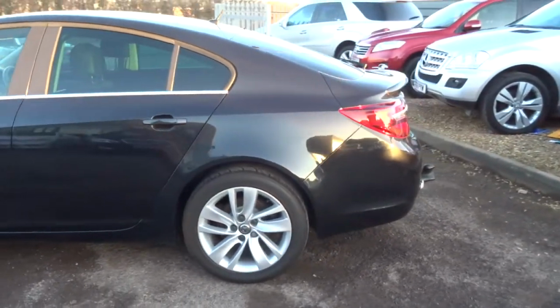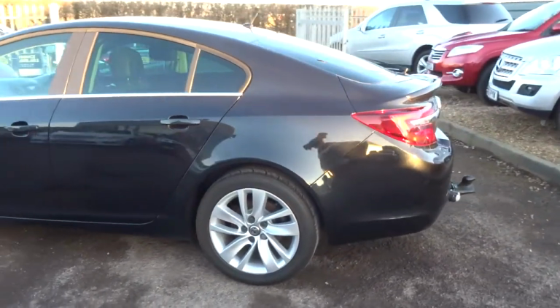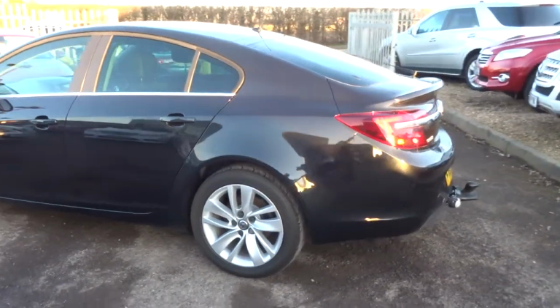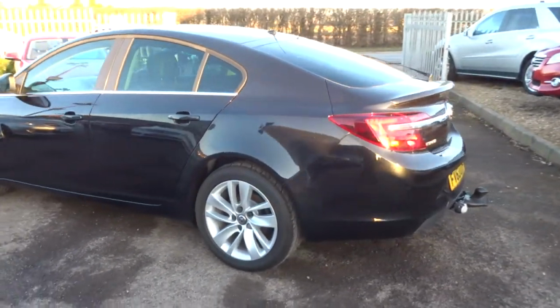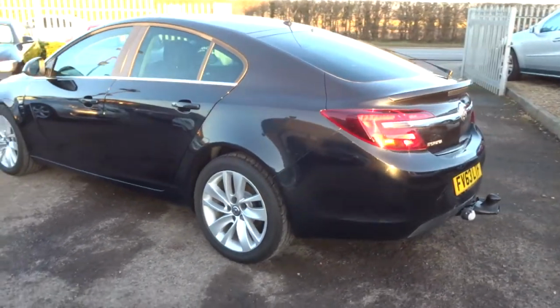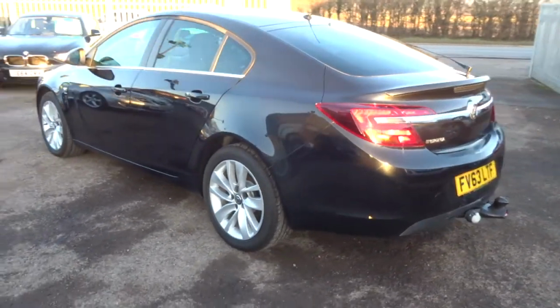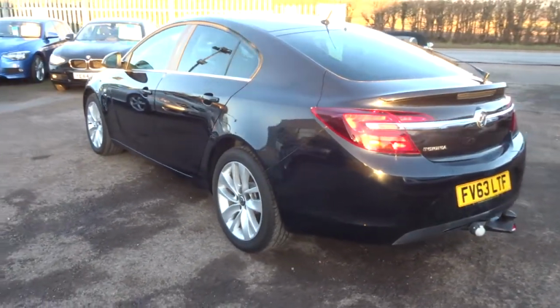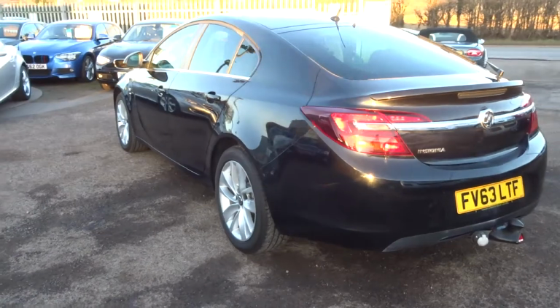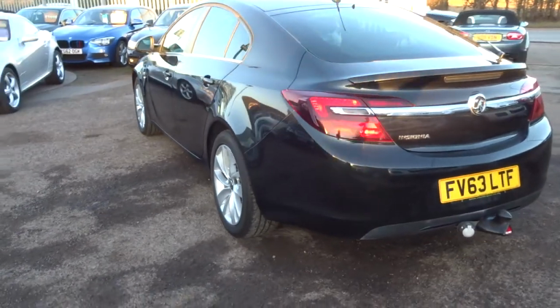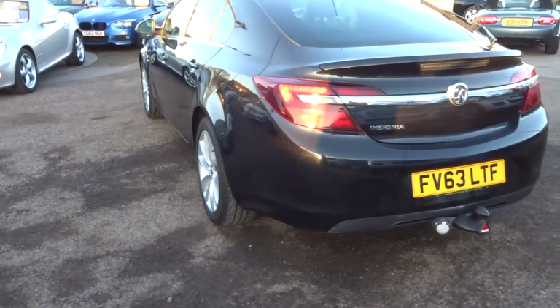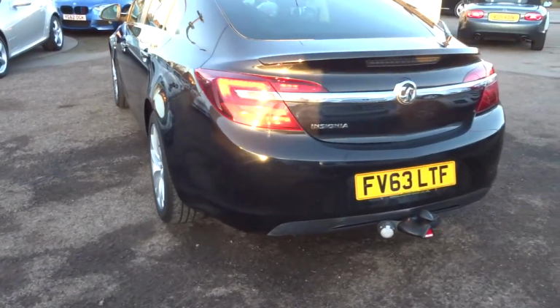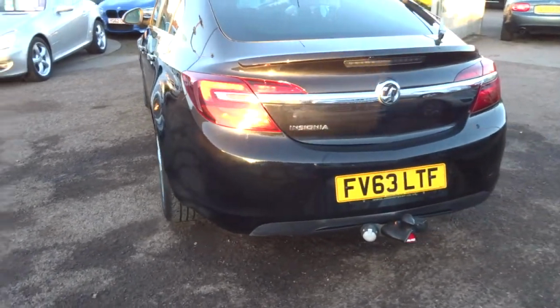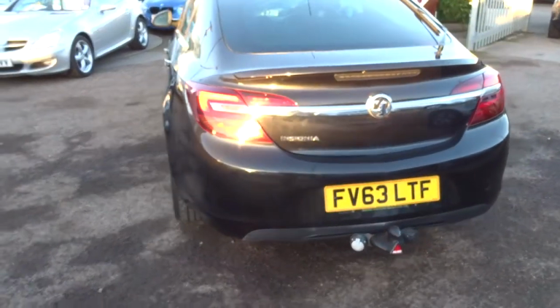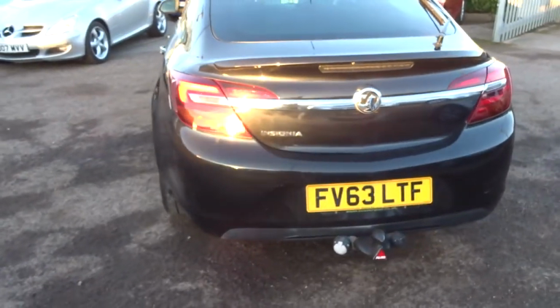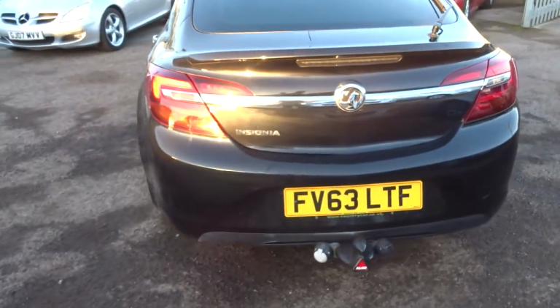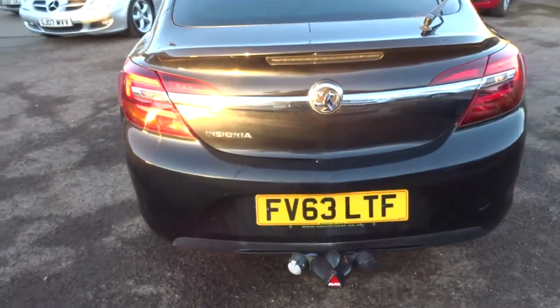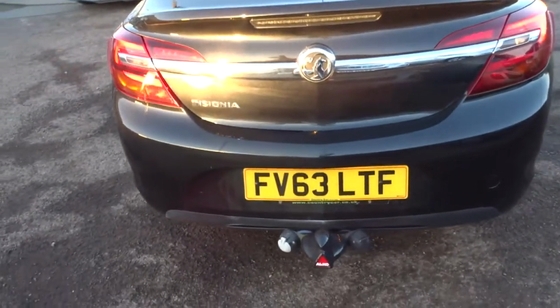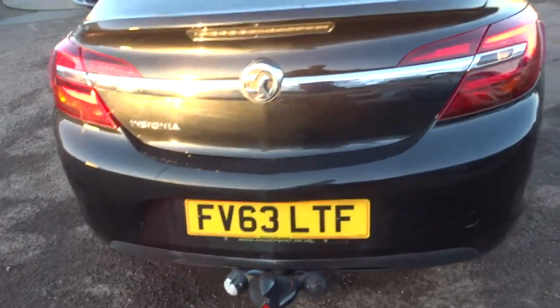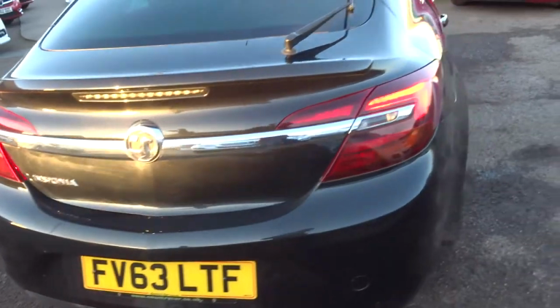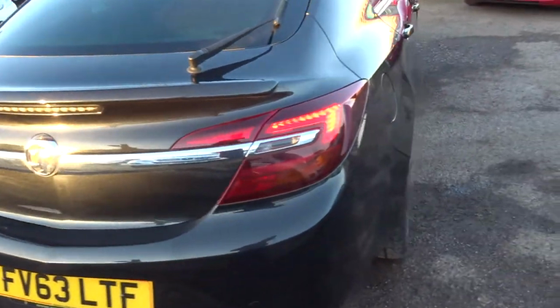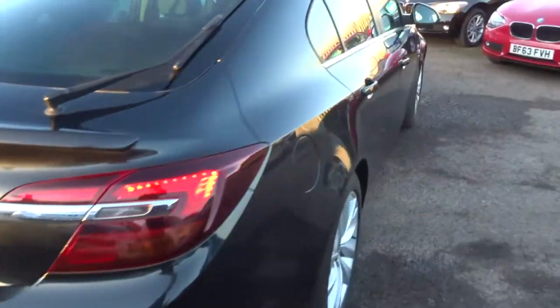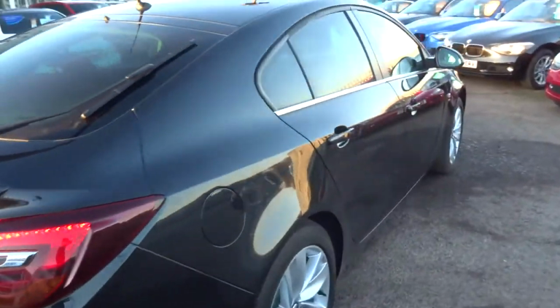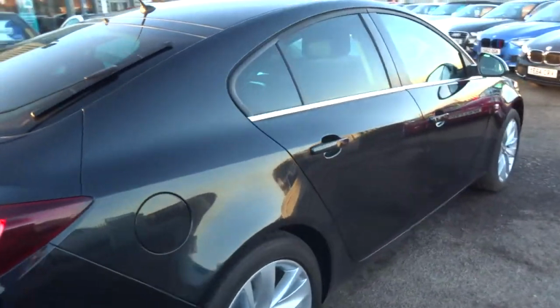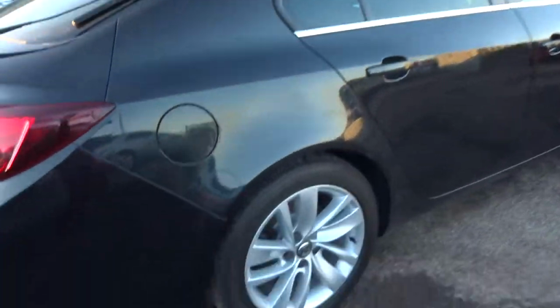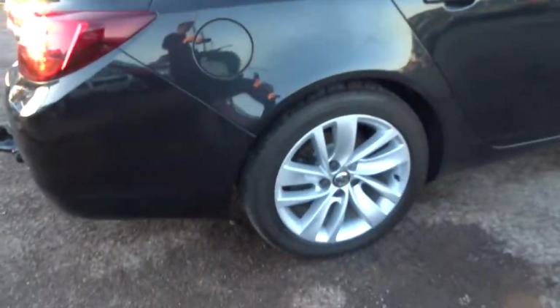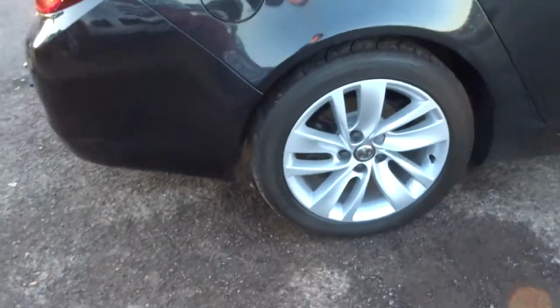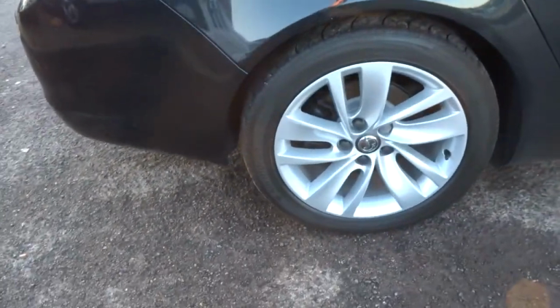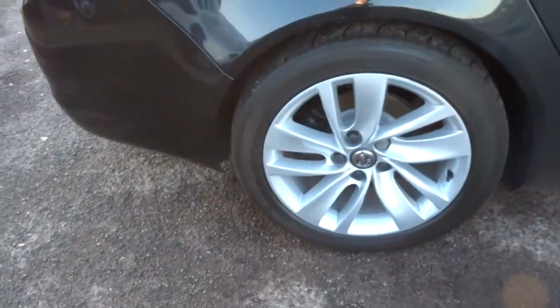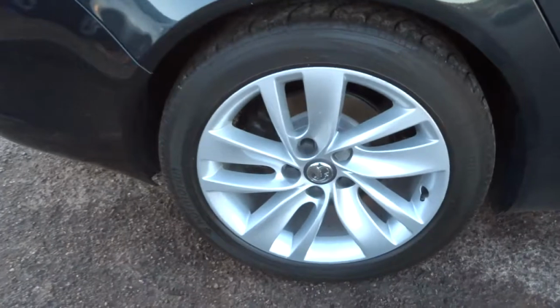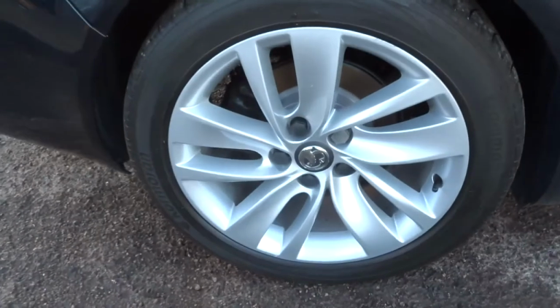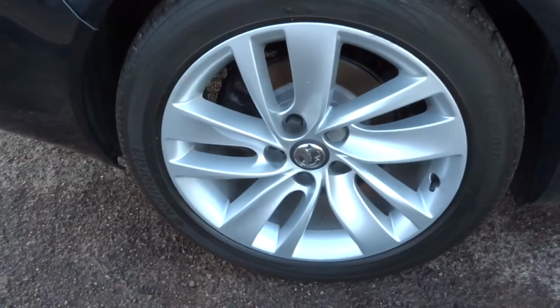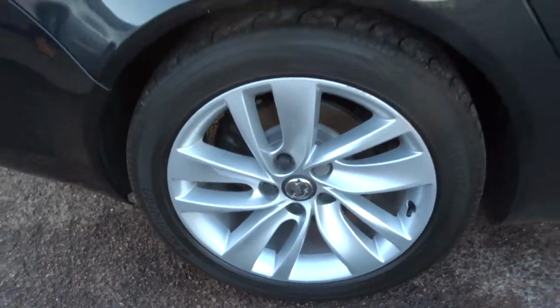This is a 1.8 petrol, manual gearbox, with a tow bar just there for you. Gorgeous Vauxhall alloy wheels.